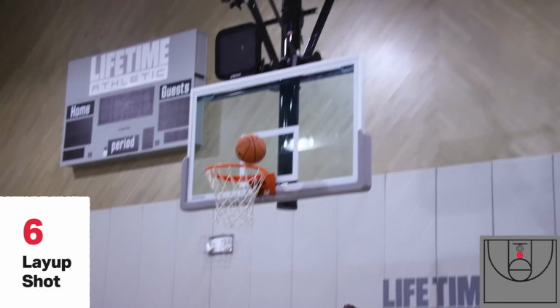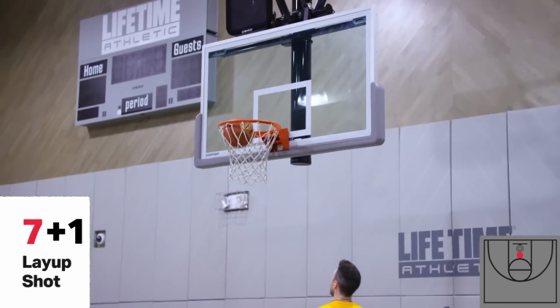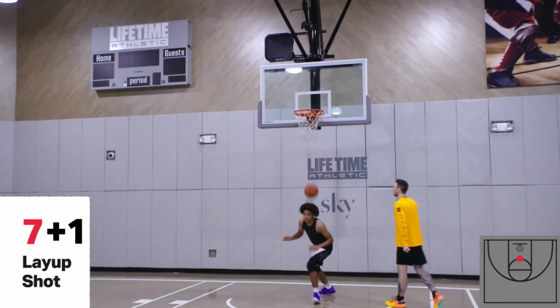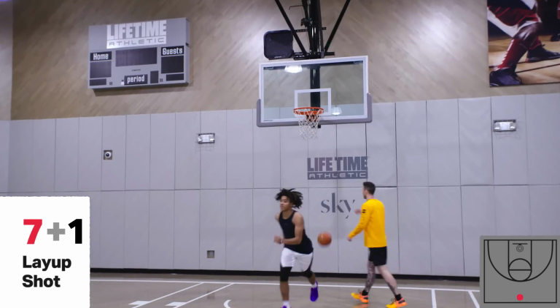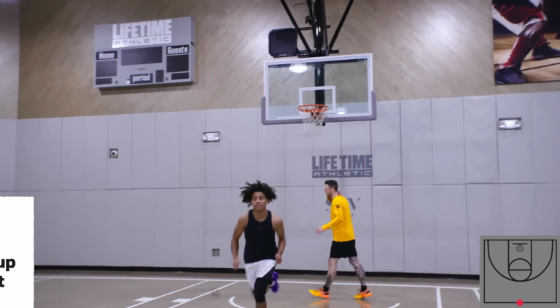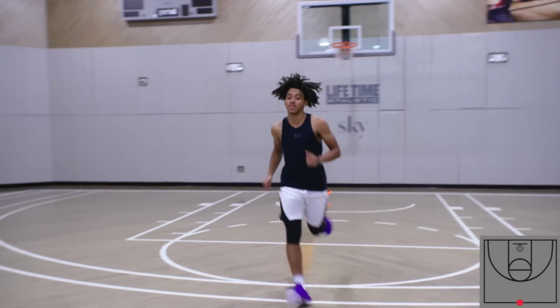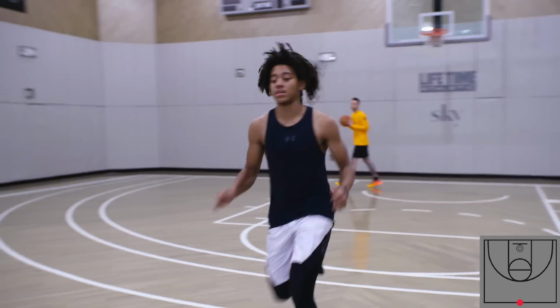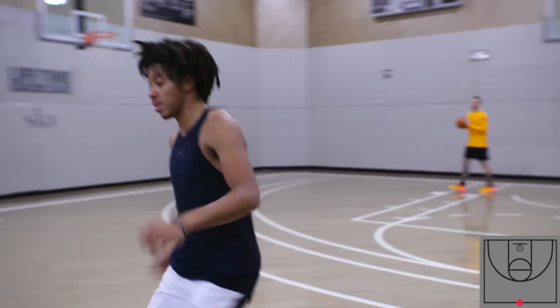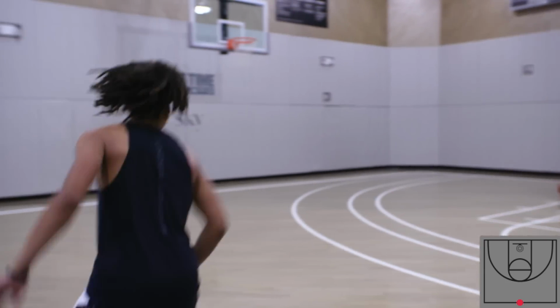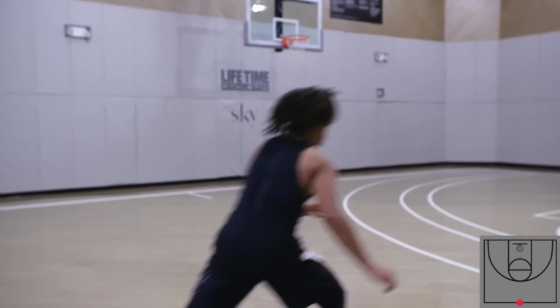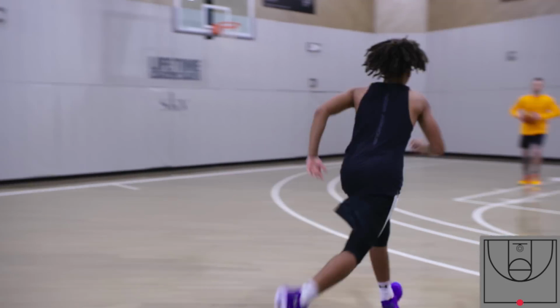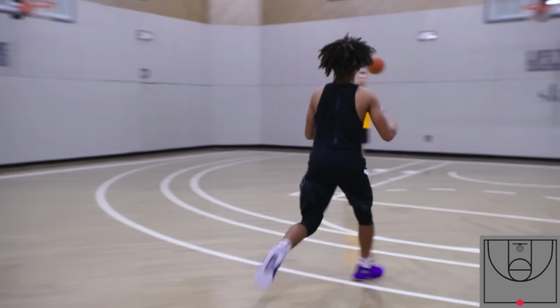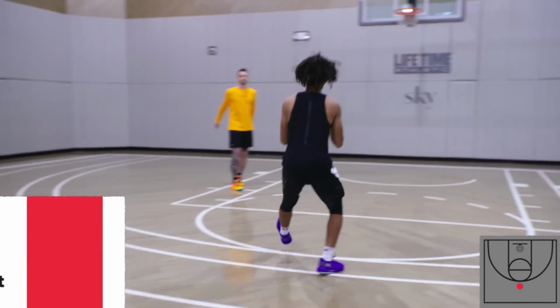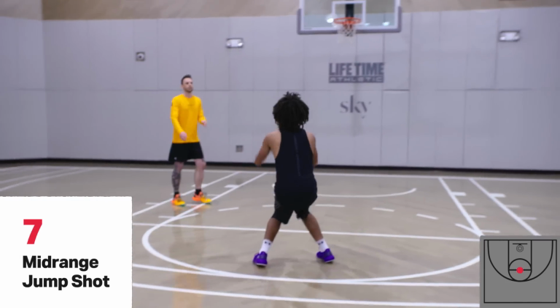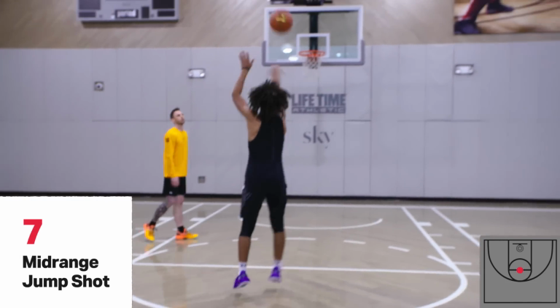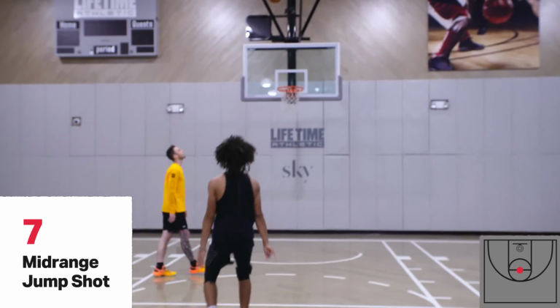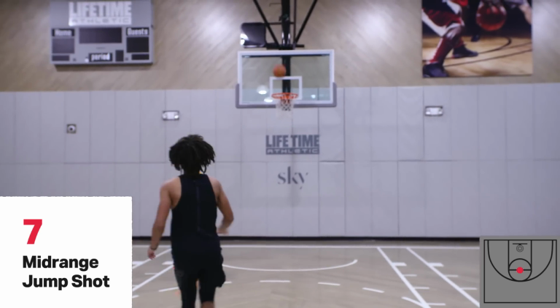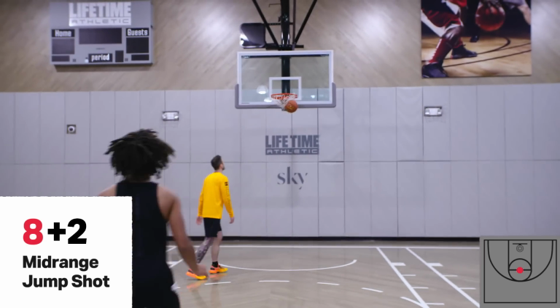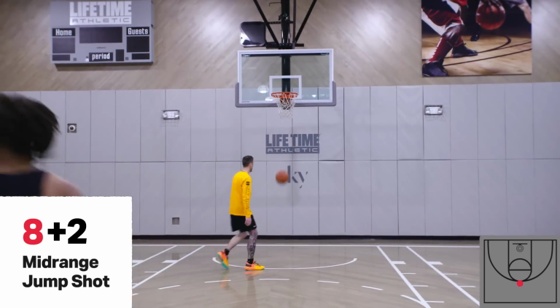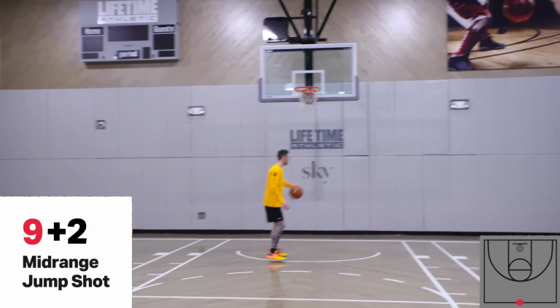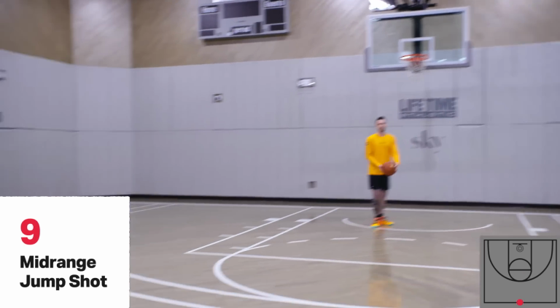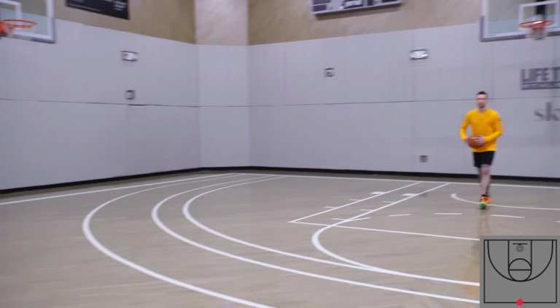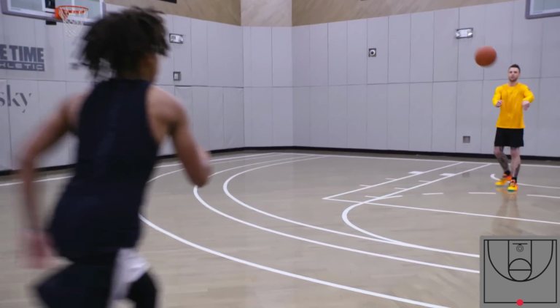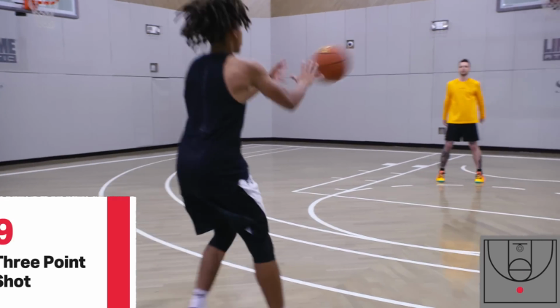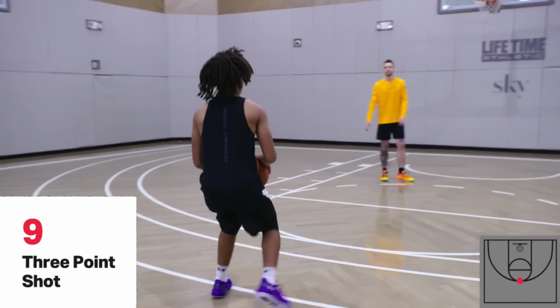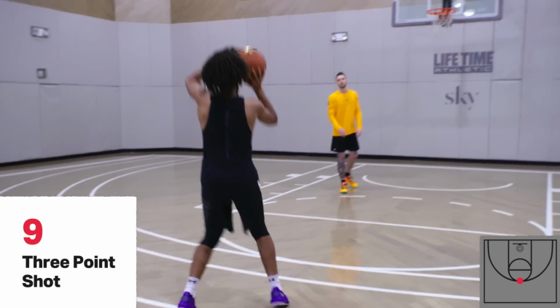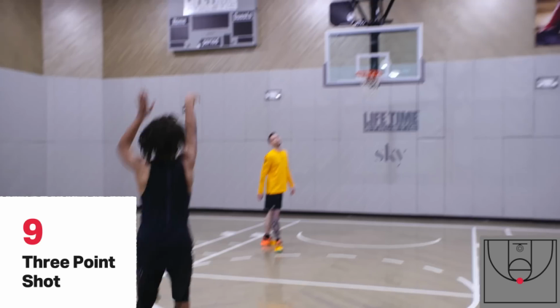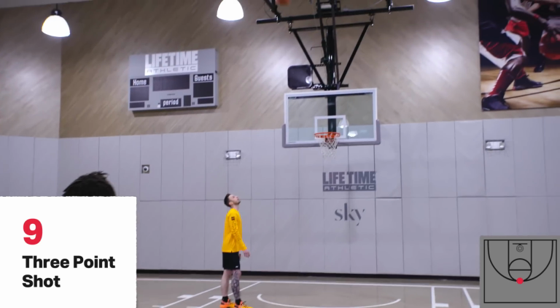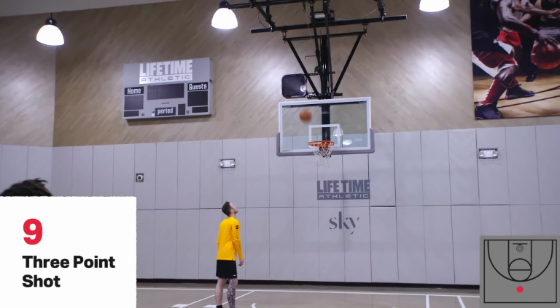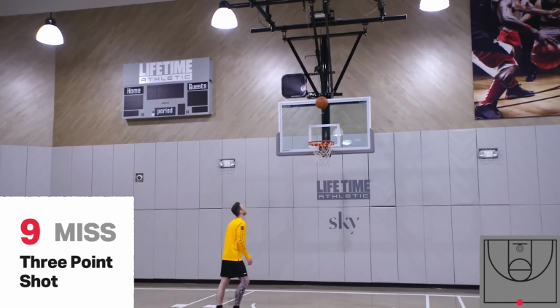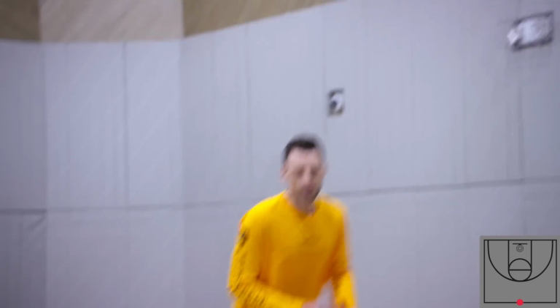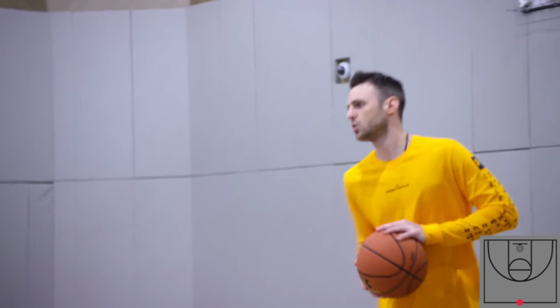Good job. Back to midcourt, seven points. Got to get the 21. Knock this down for nine. We got nine. The more jump shots you make, the easier the drill is. Turn to the hoop.